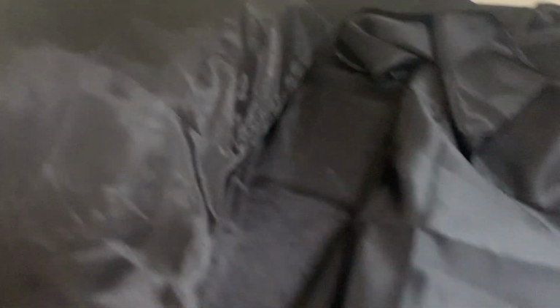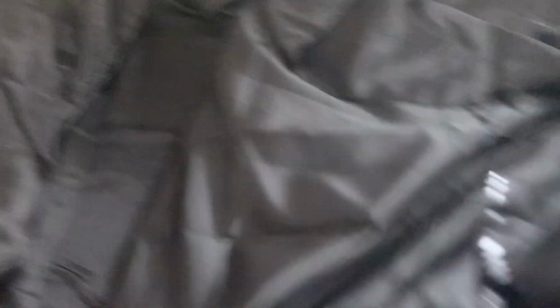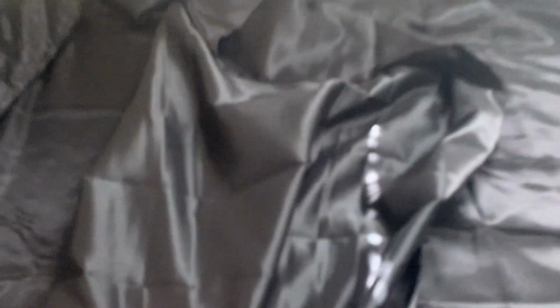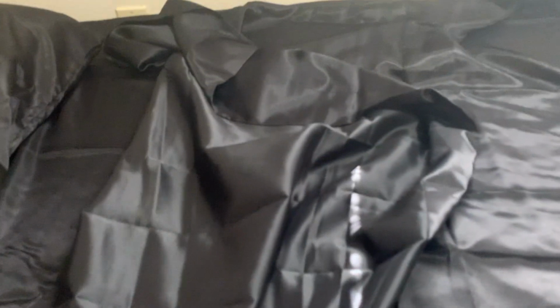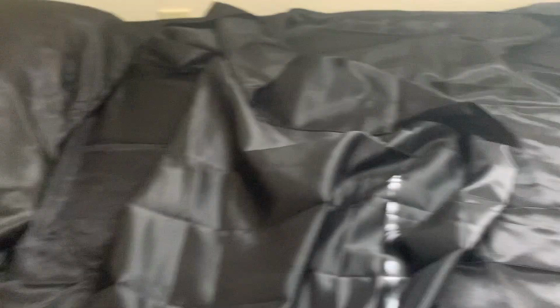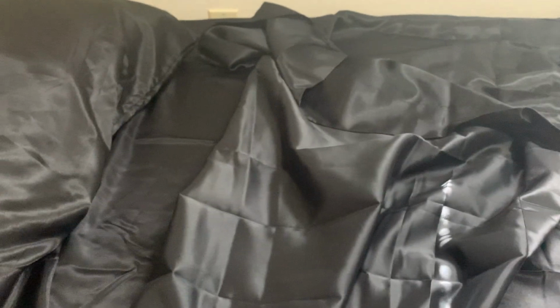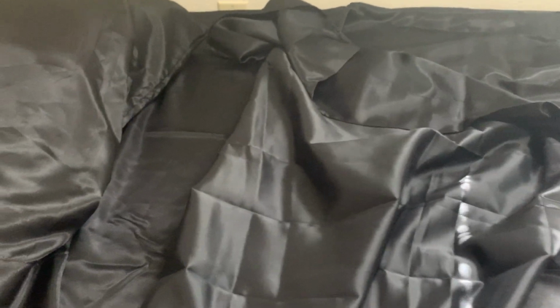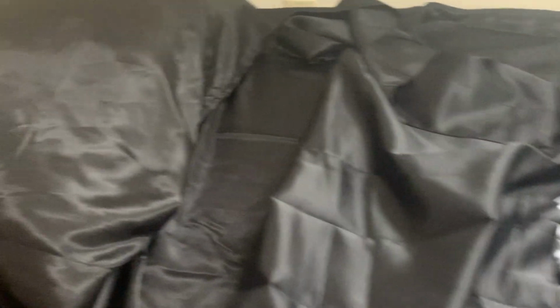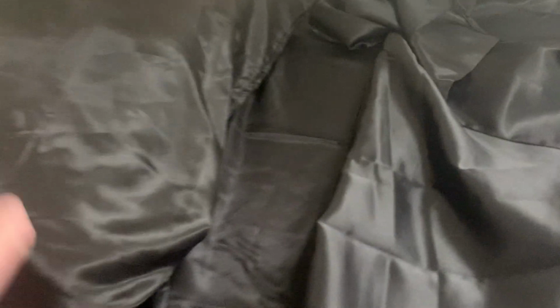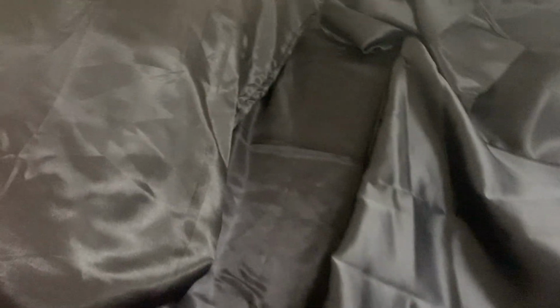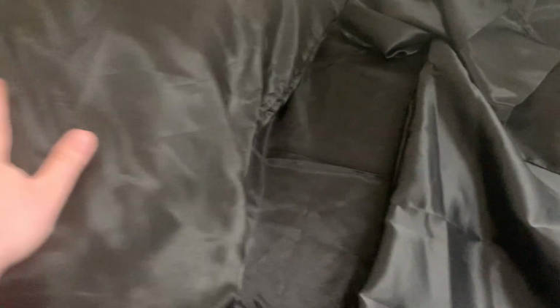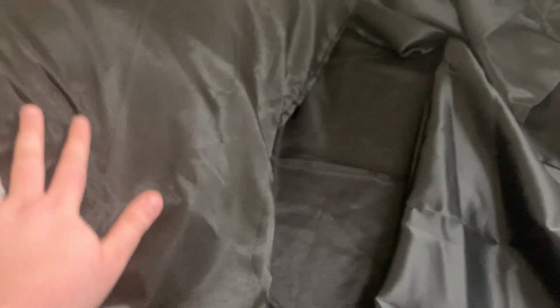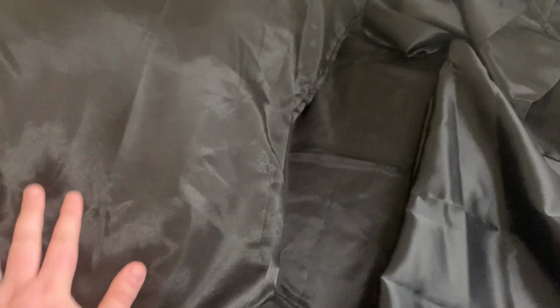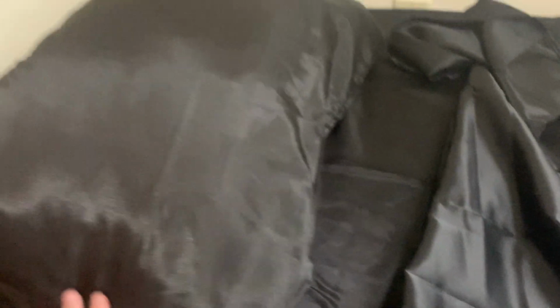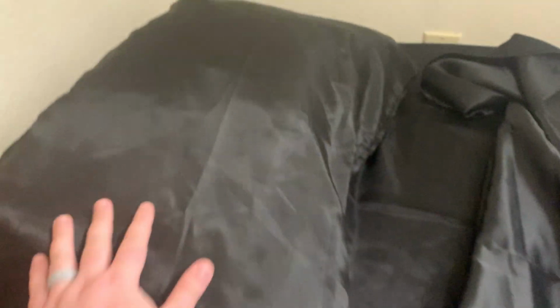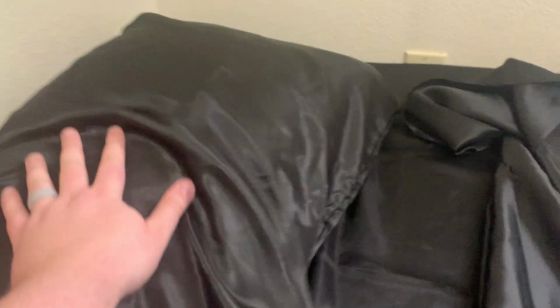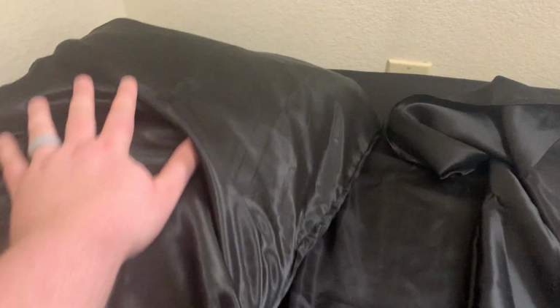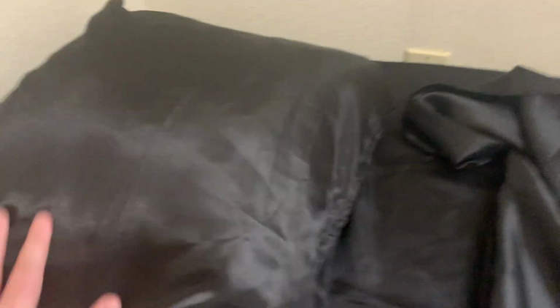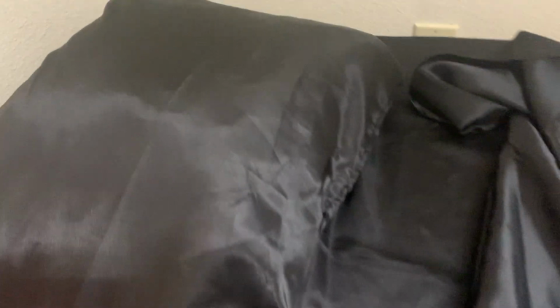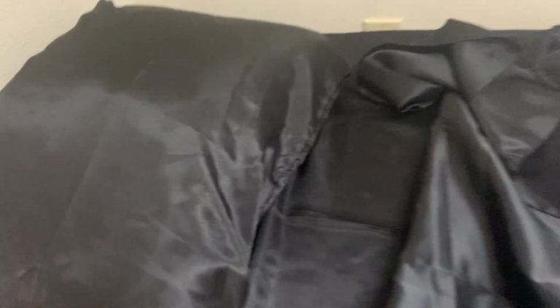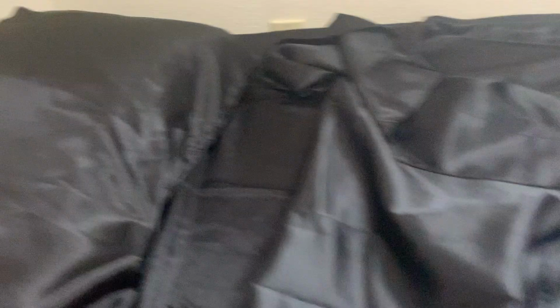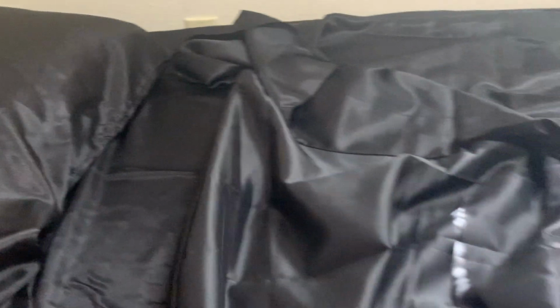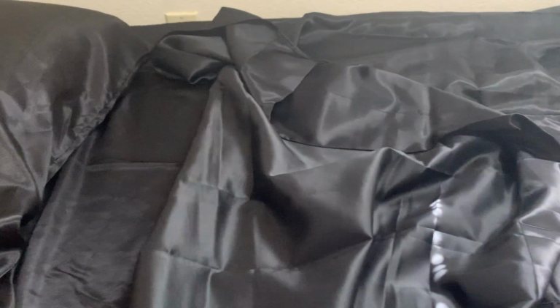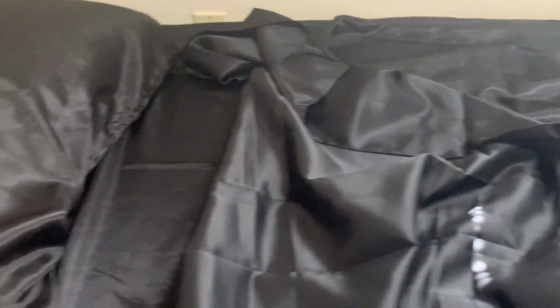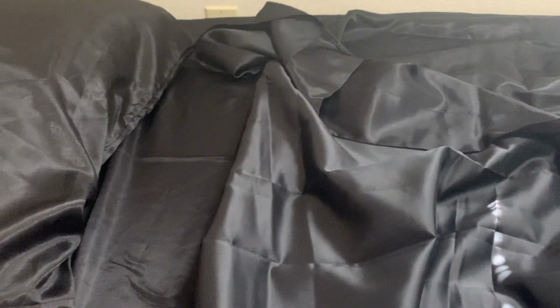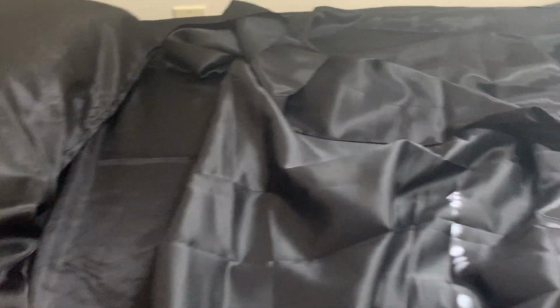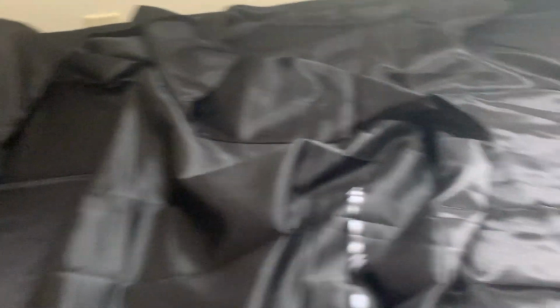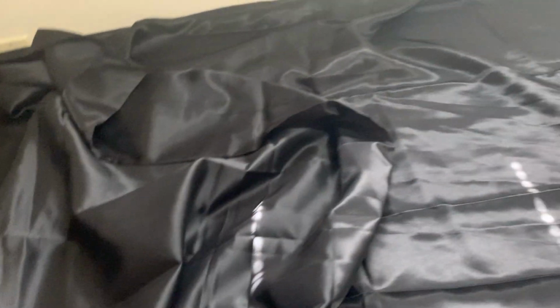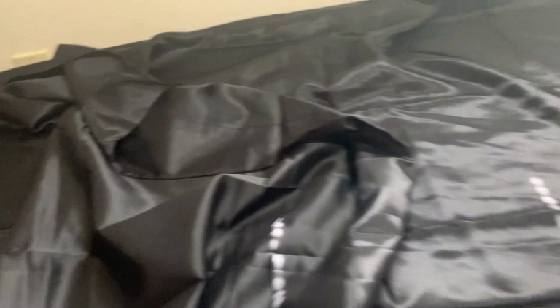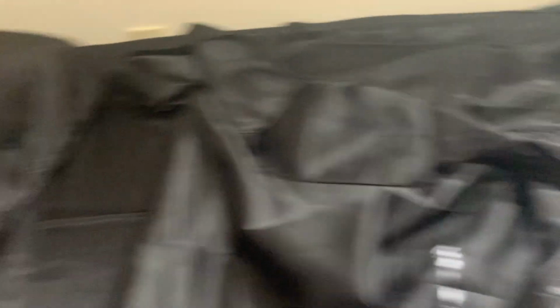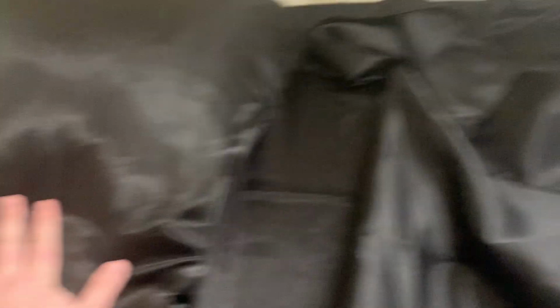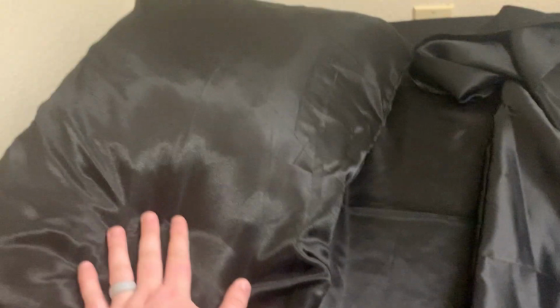First off, the first few things that I've noticed is how comfortable and silky these are — the sheets, the pillowcase.